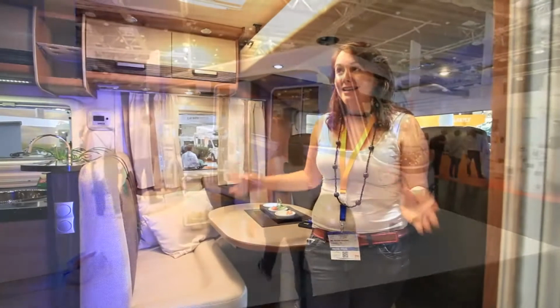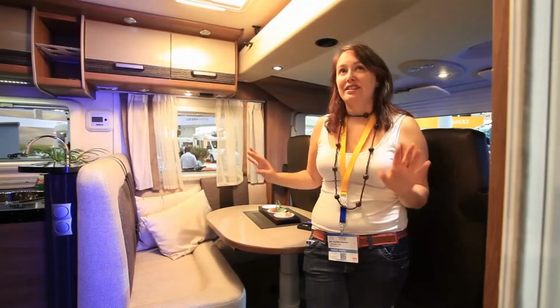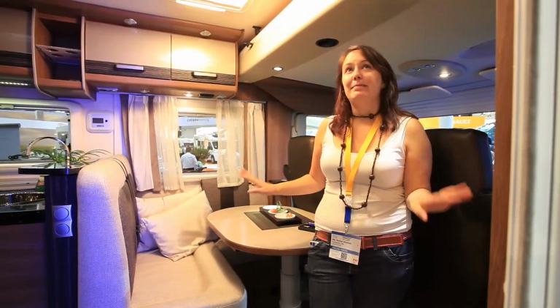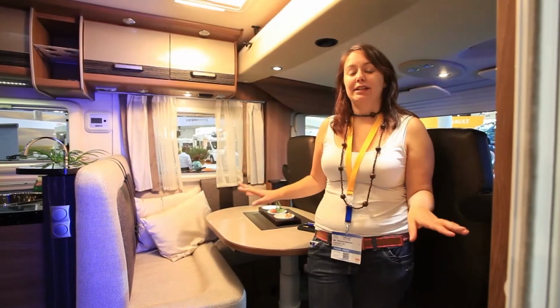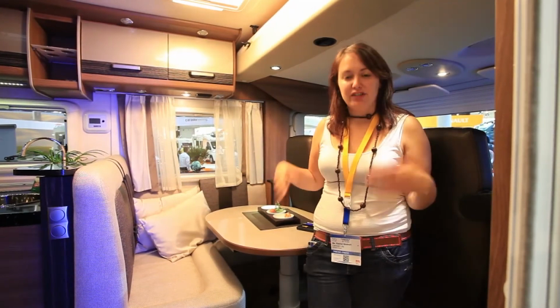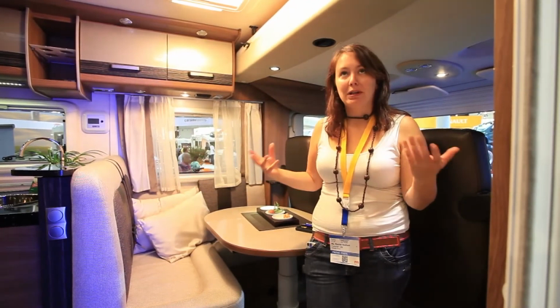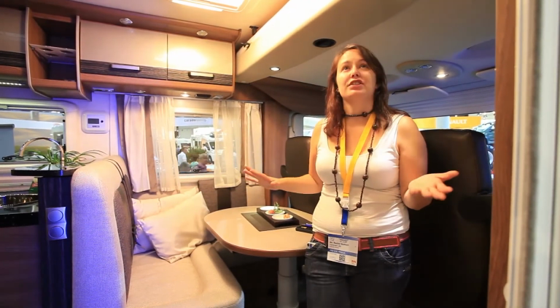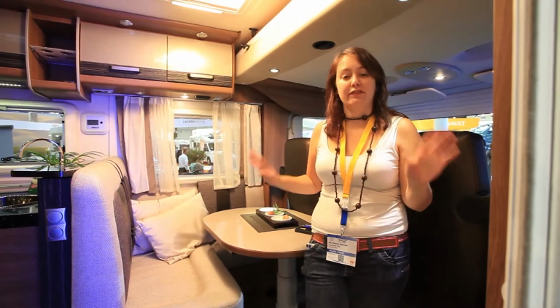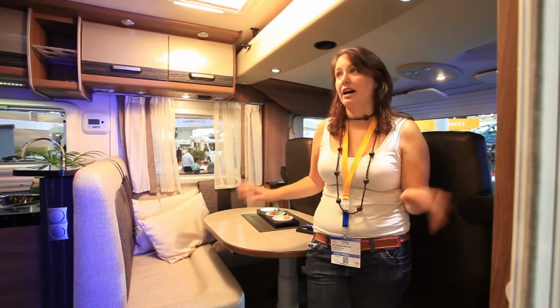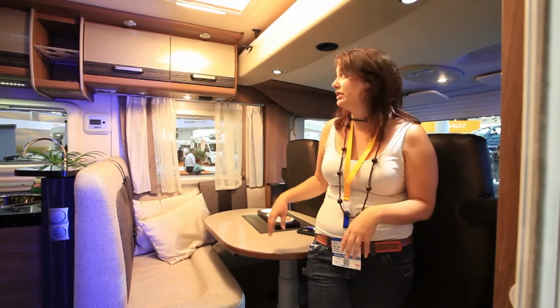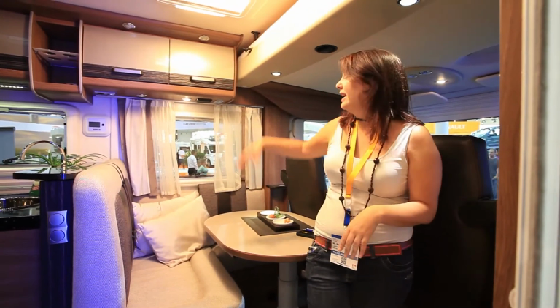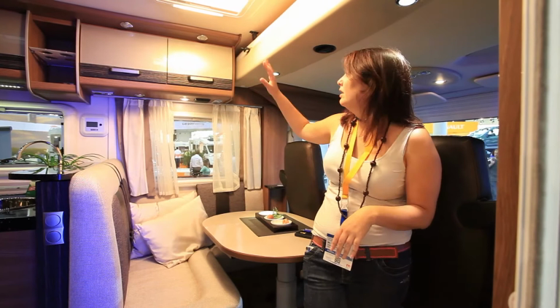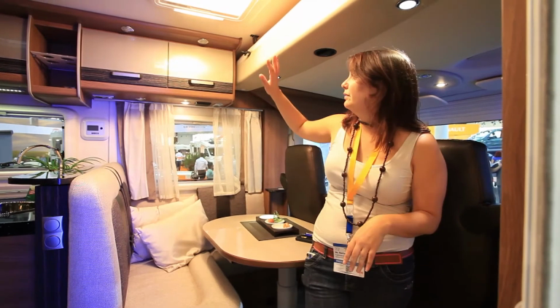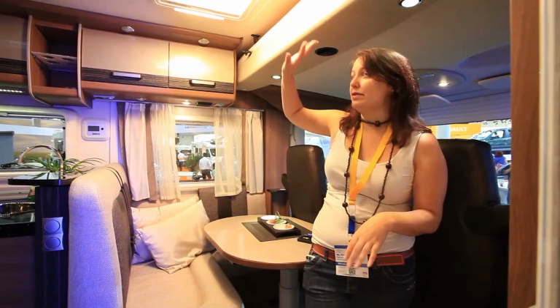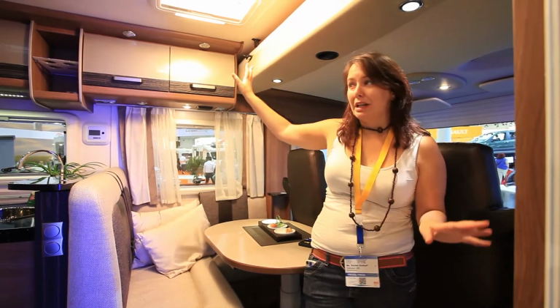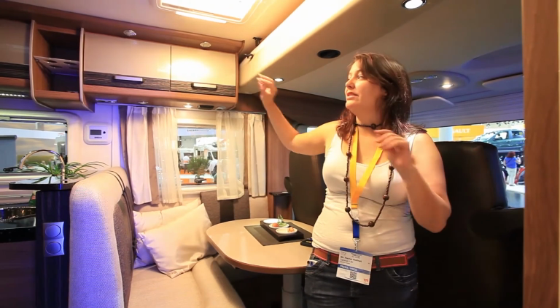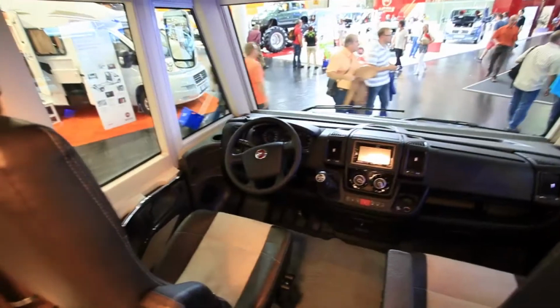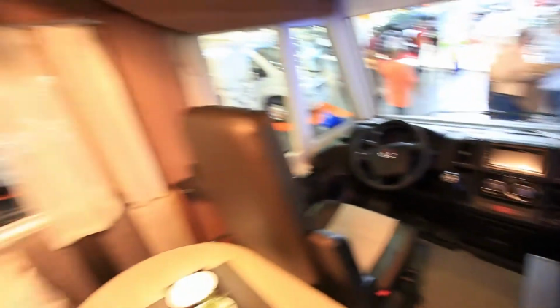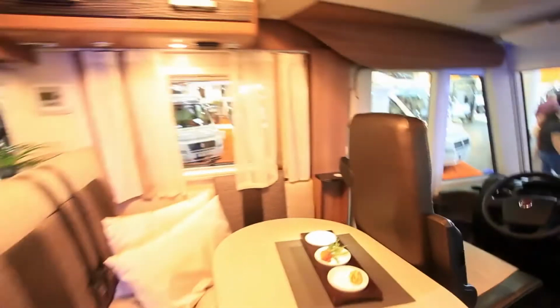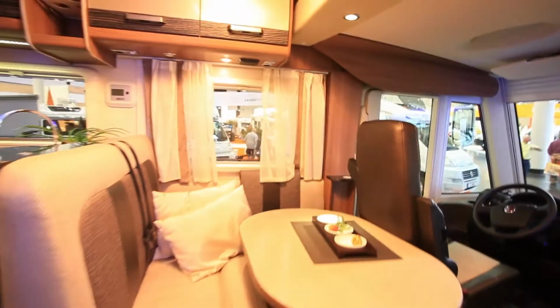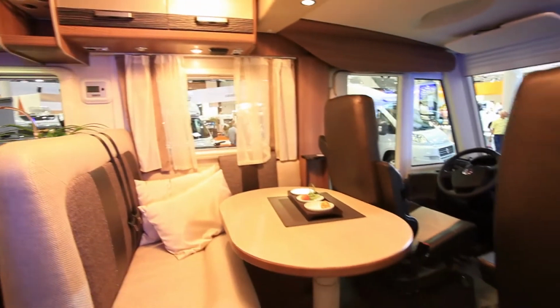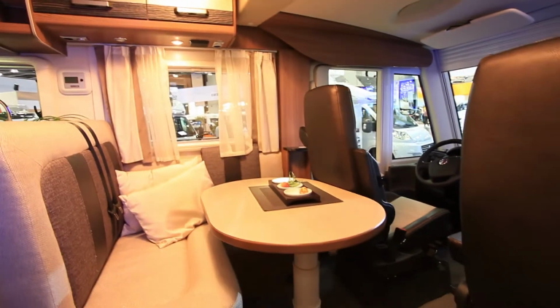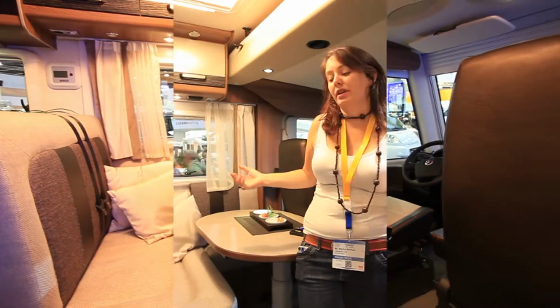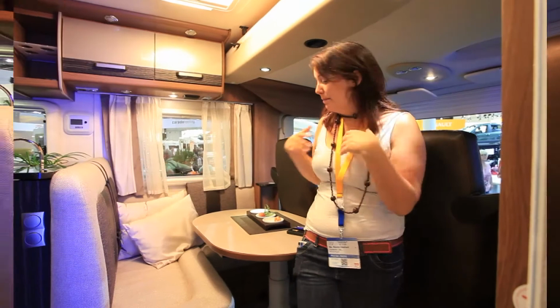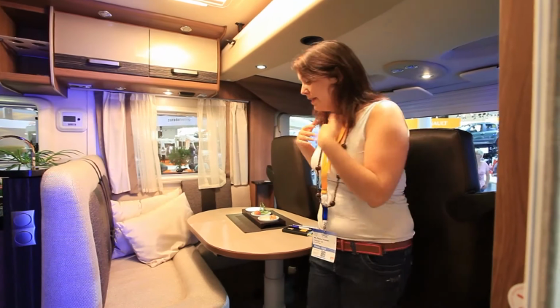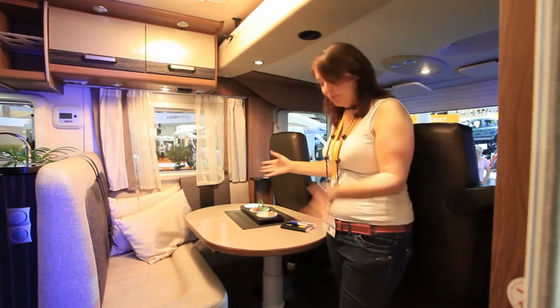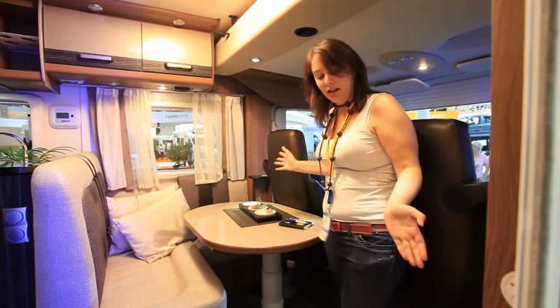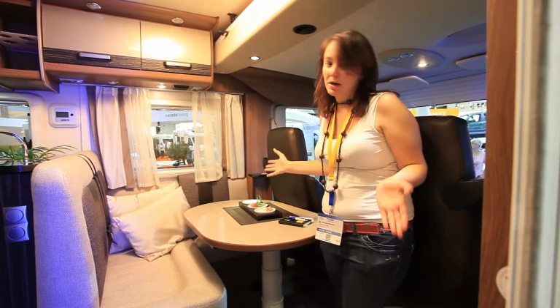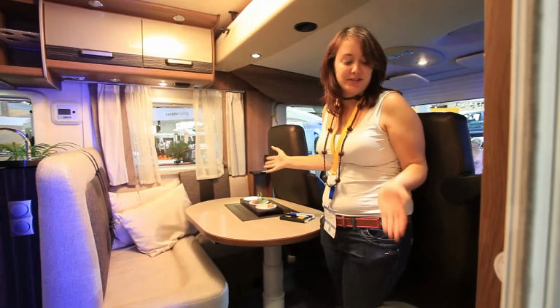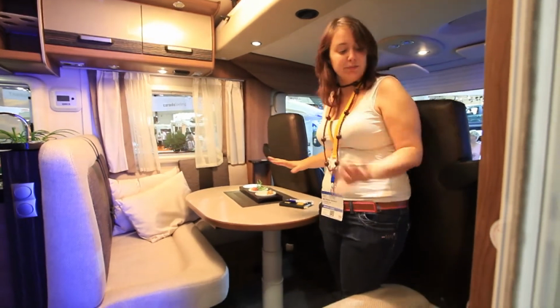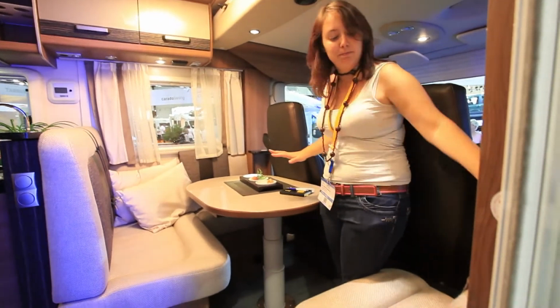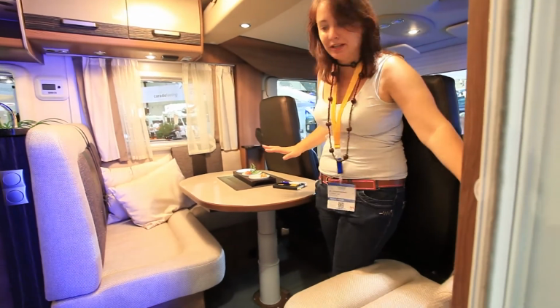Inside you'll immediately notice the upper level status of the Sky Plus. It's got more lights, the lockers are a better quality, richer colours, and the fabric's a lot more robust and with more embellishment.